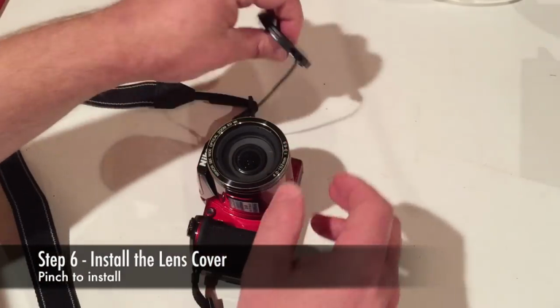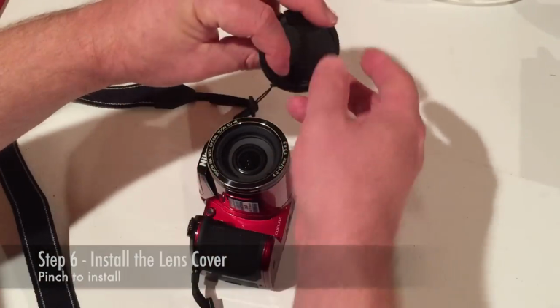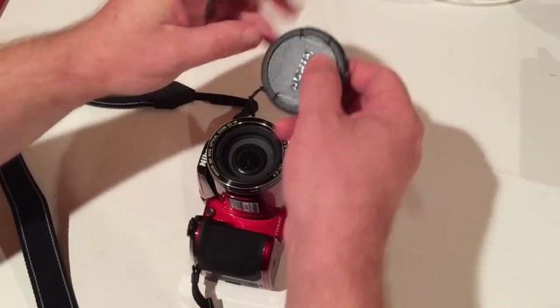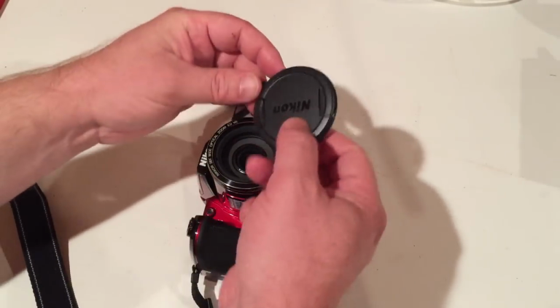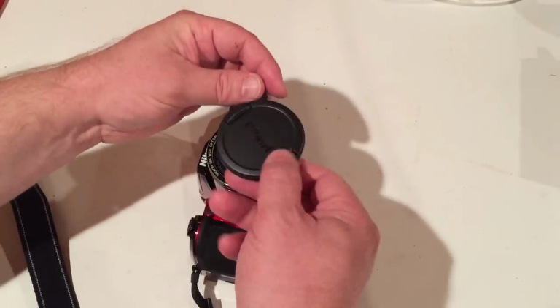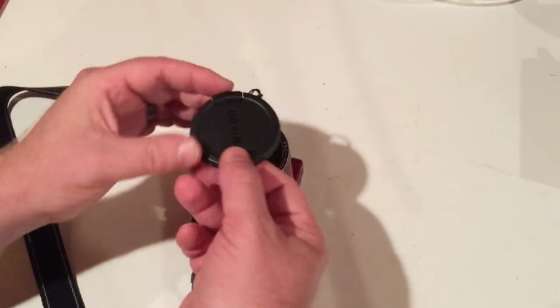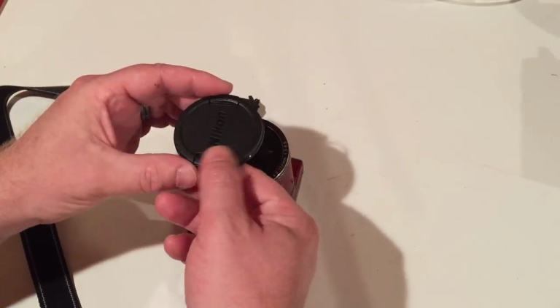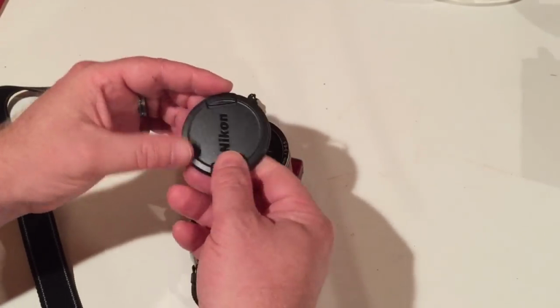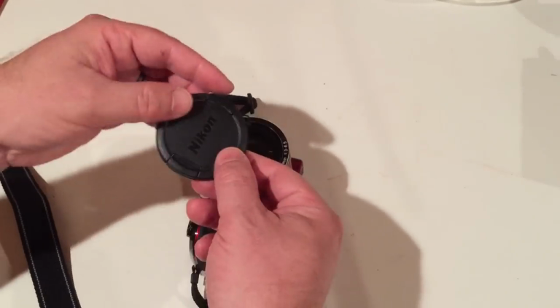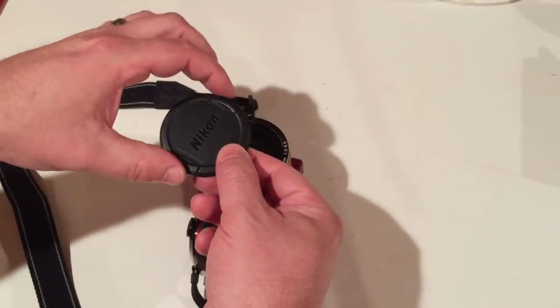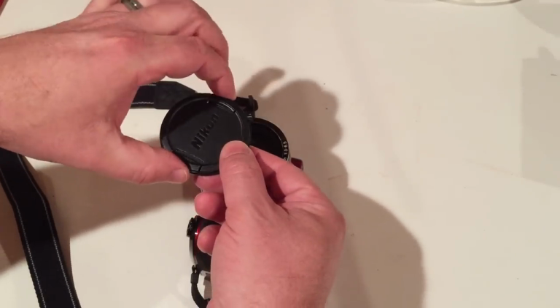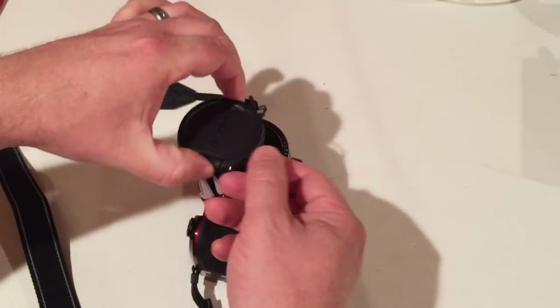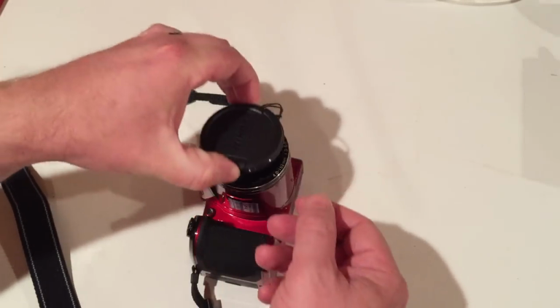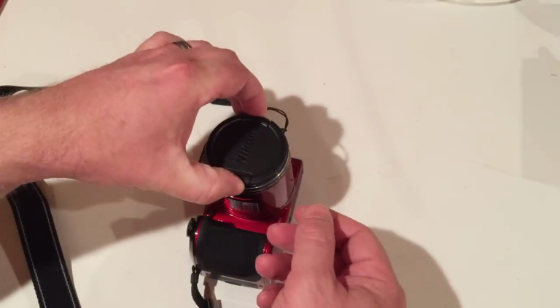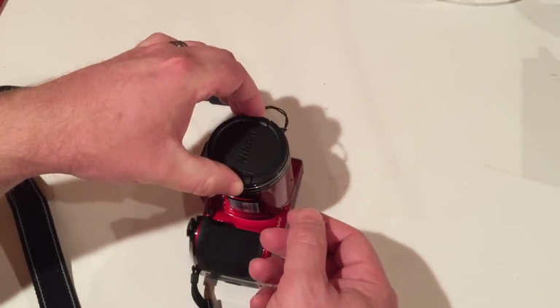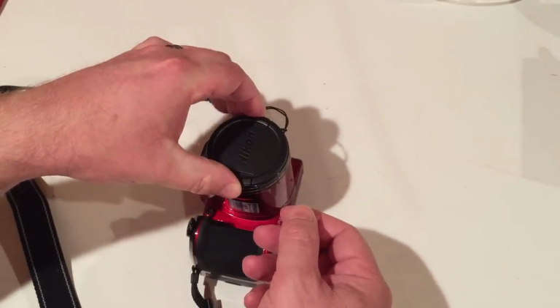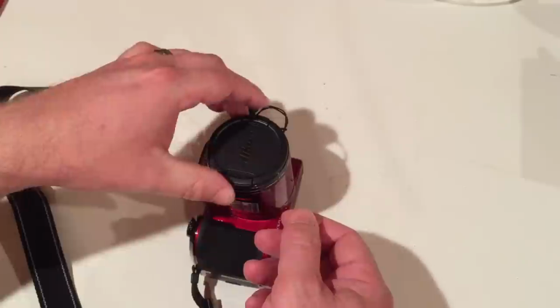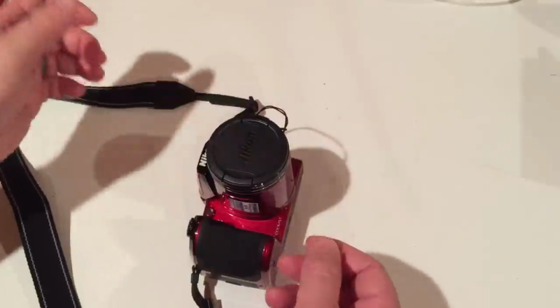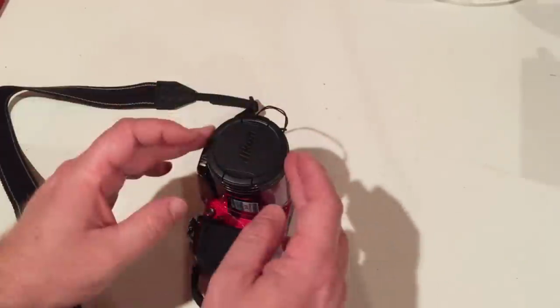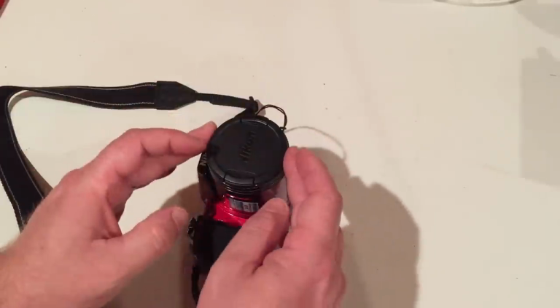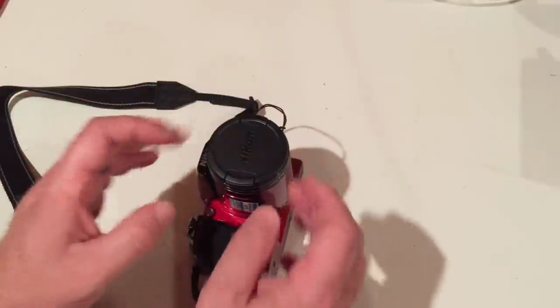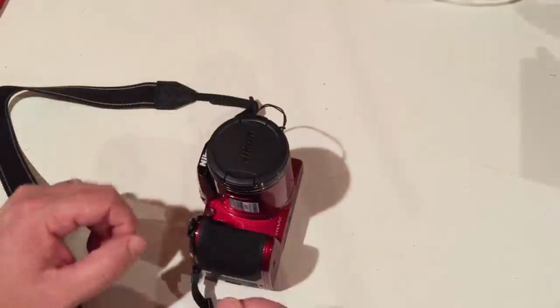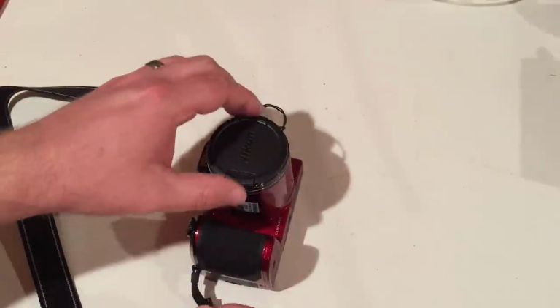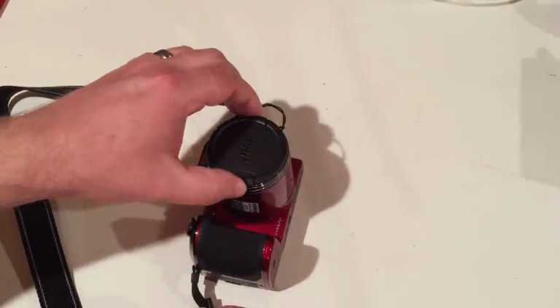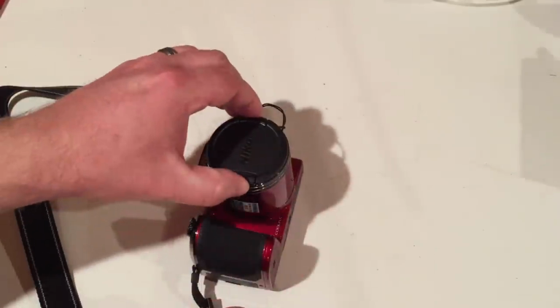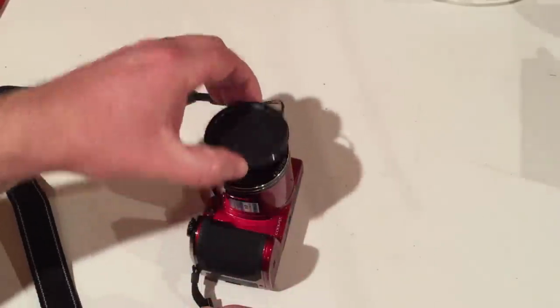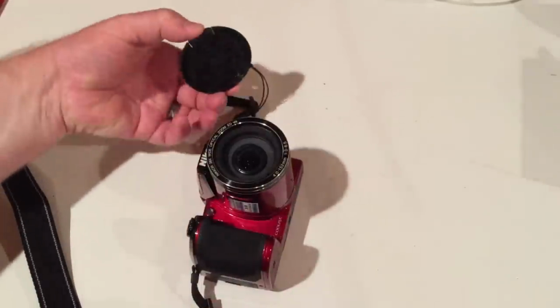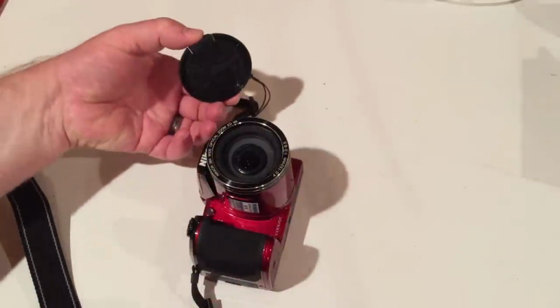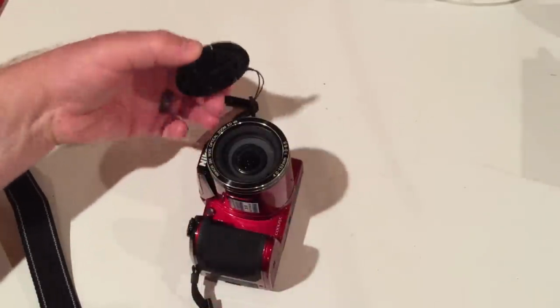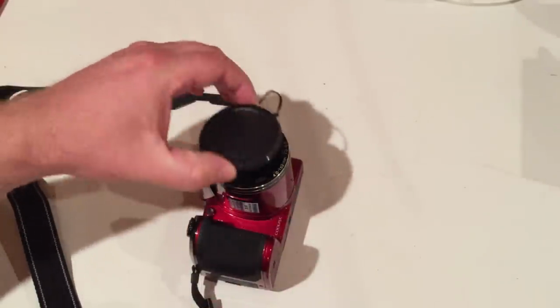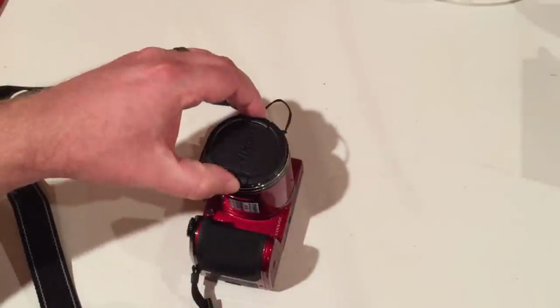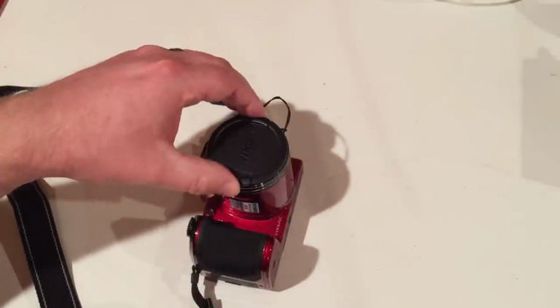Install the lens cover onto the camera by pinching each side of the cover at the clamping mechanism. Fit to the lens and release. Remove the lens cover by pinching and pulling away from the camera.